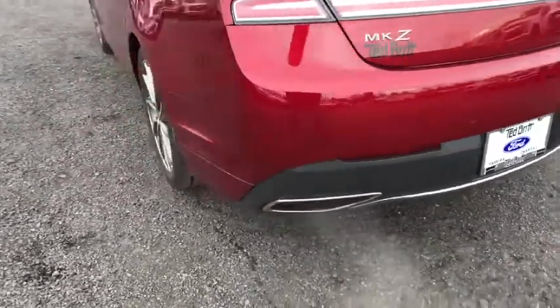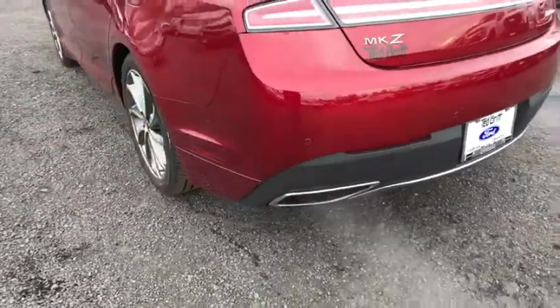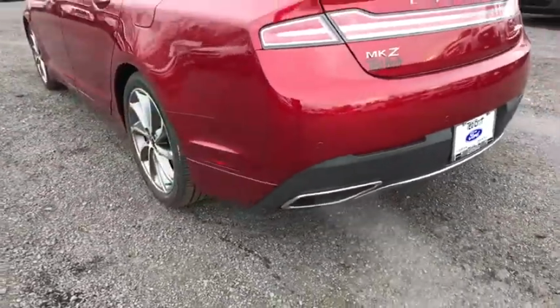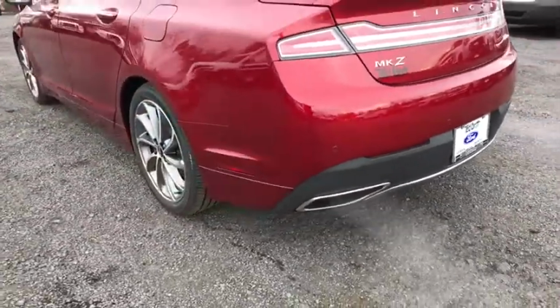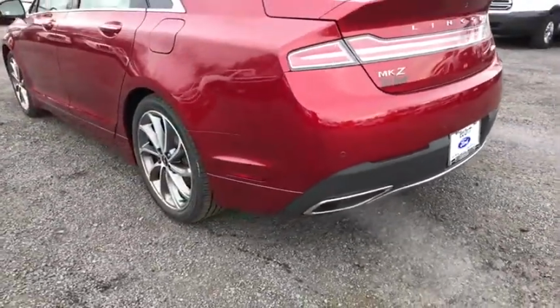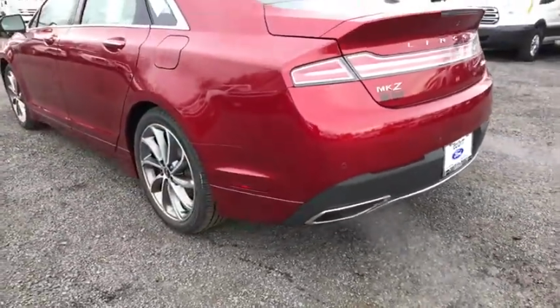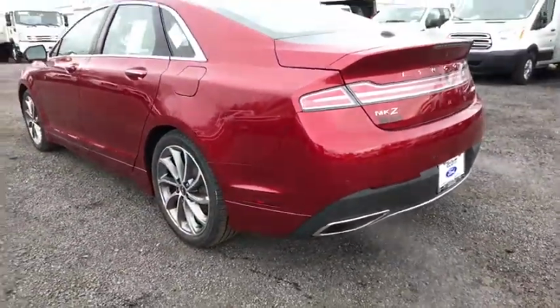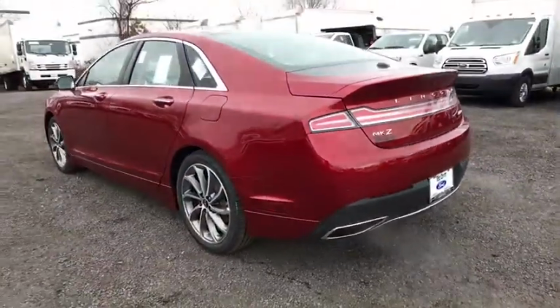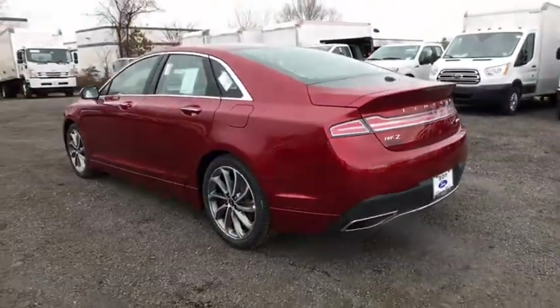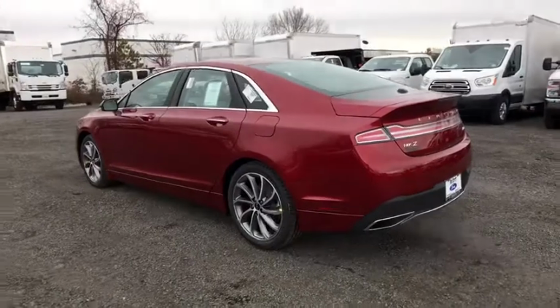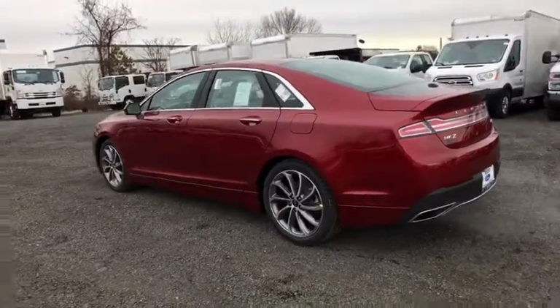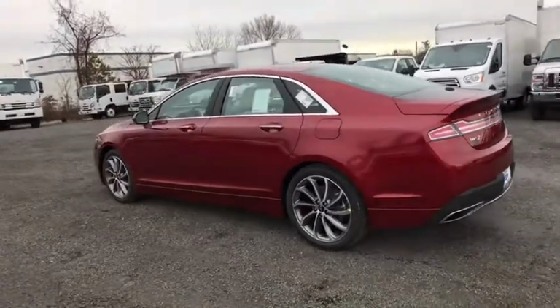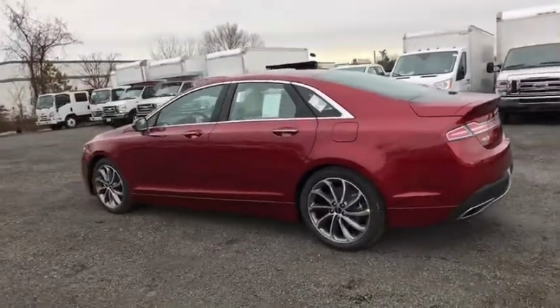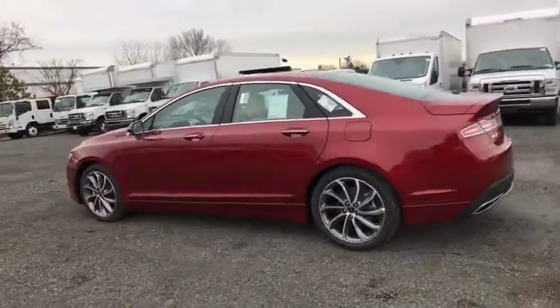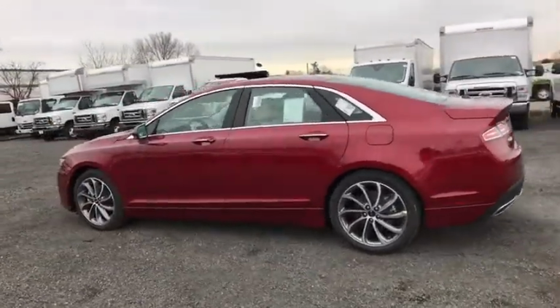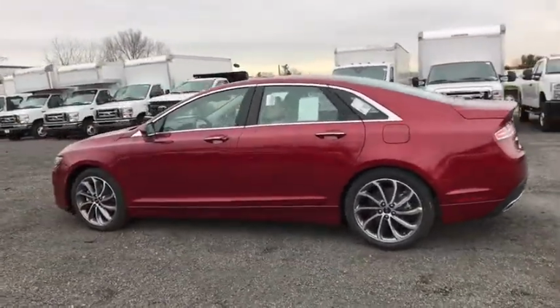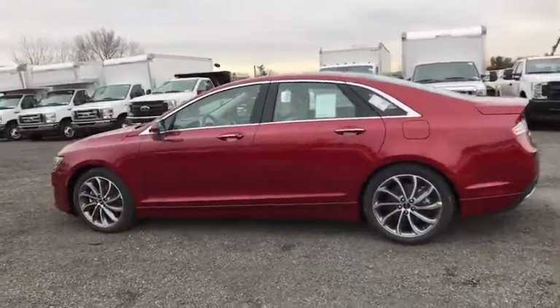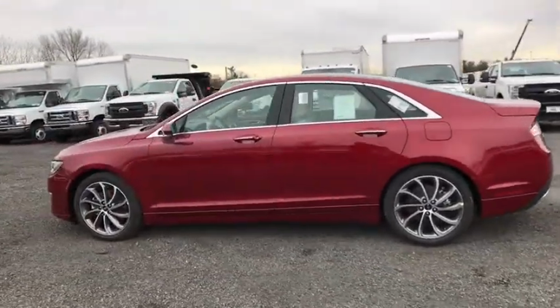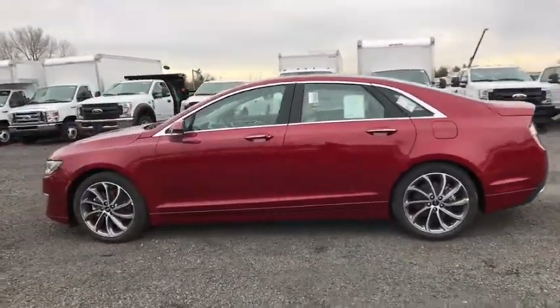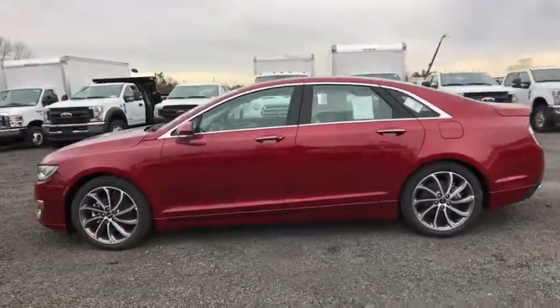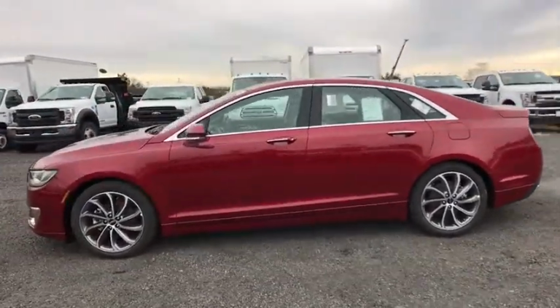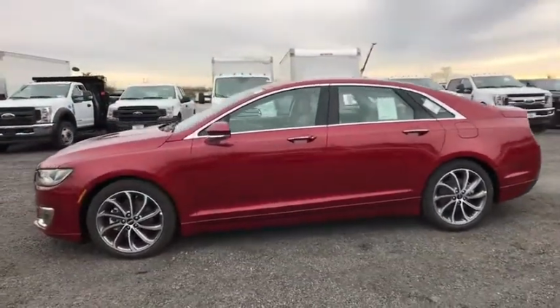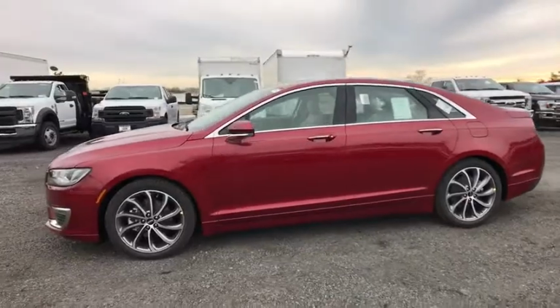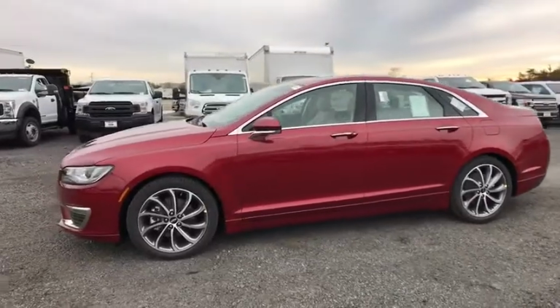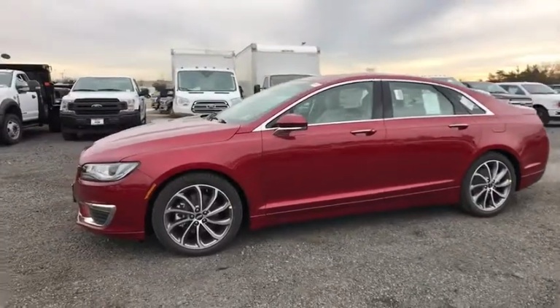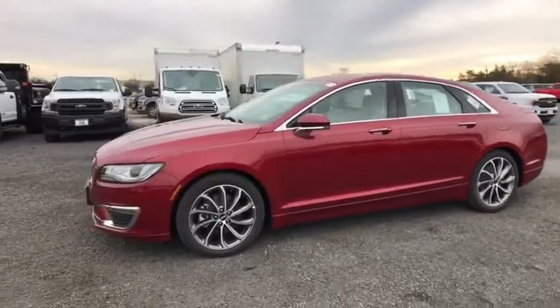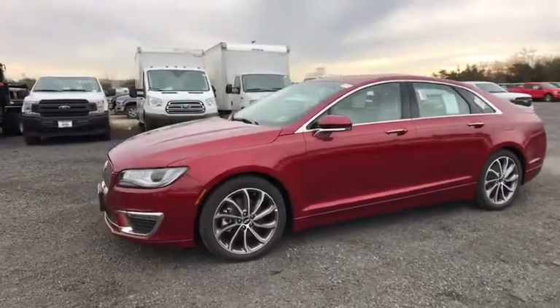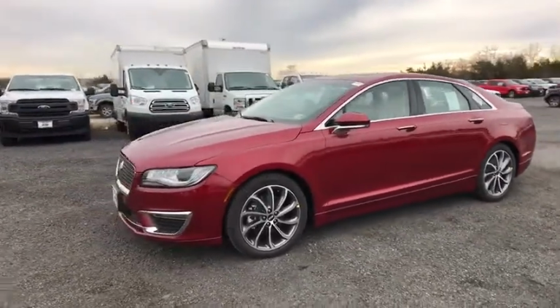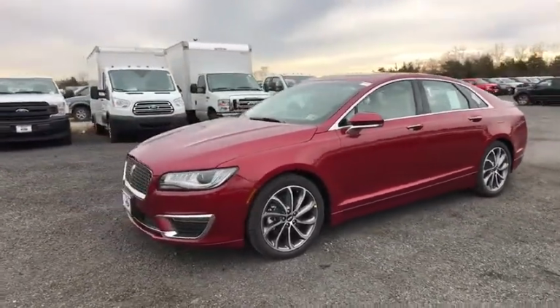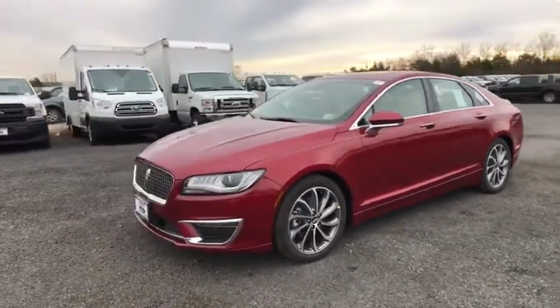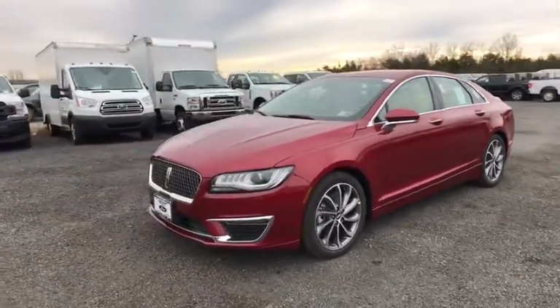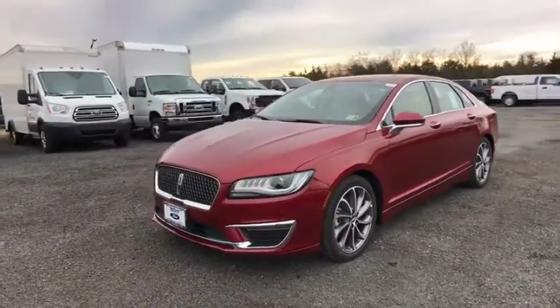Power passenger seat, traction control, navigation system, leather-wrapped steering wheel, dual airbags, power steering, four-wheel disc brakes, universal garage door opener, active suspension system, heated front seats.